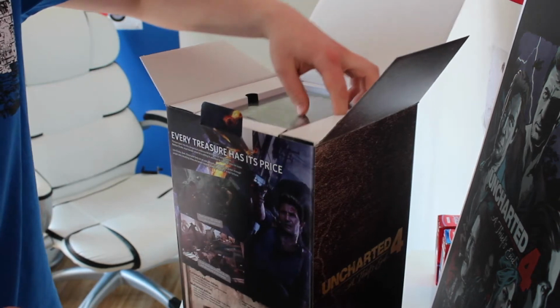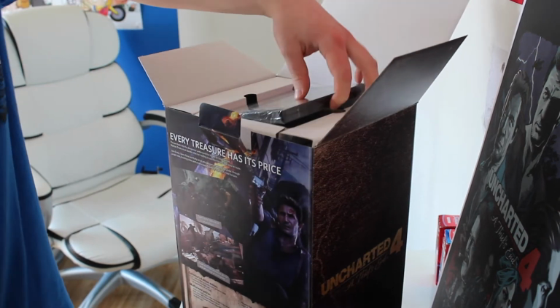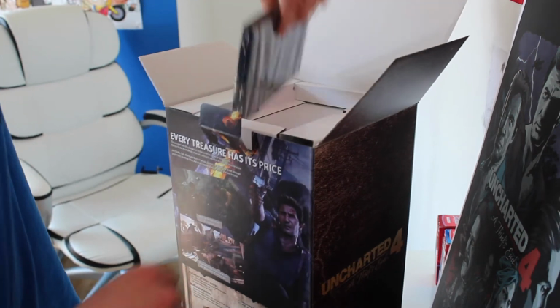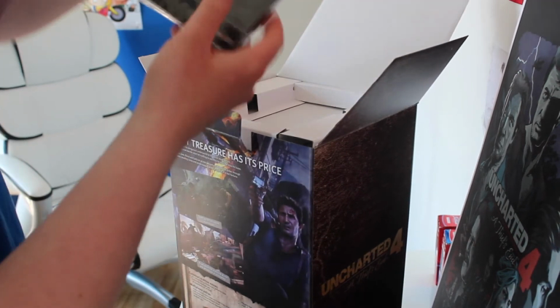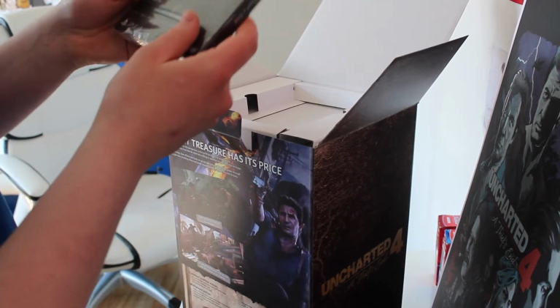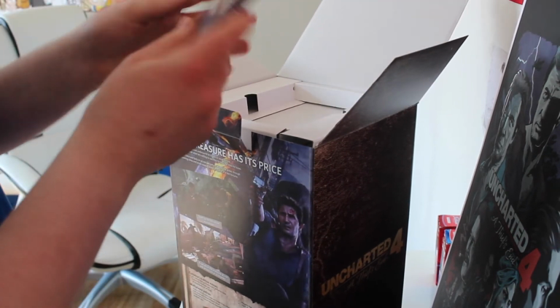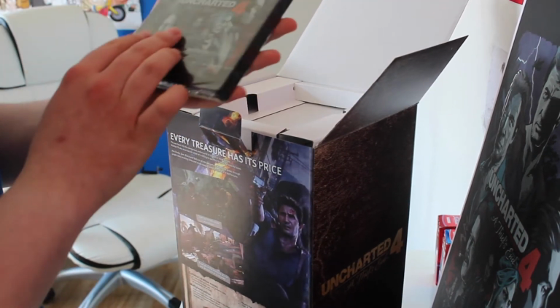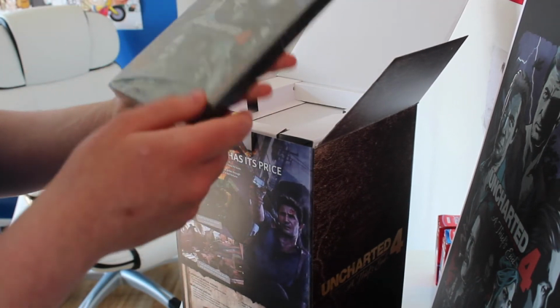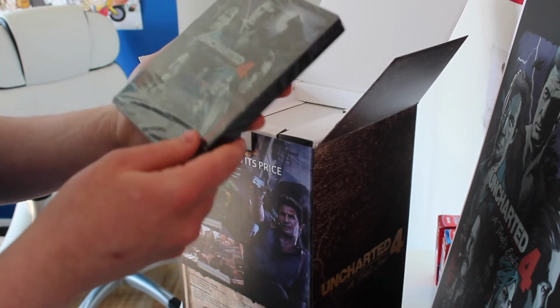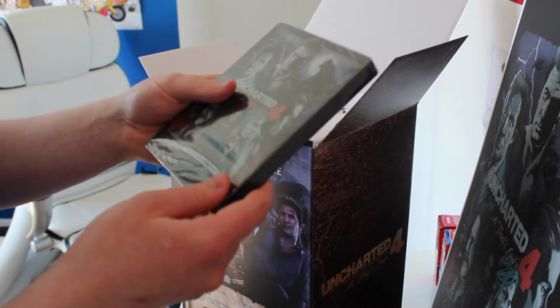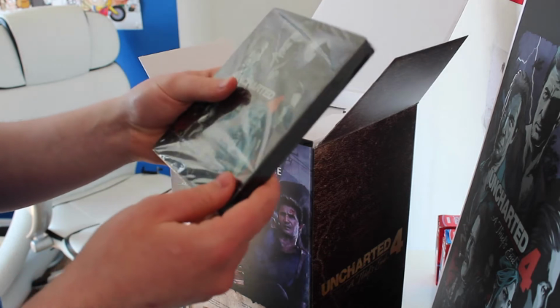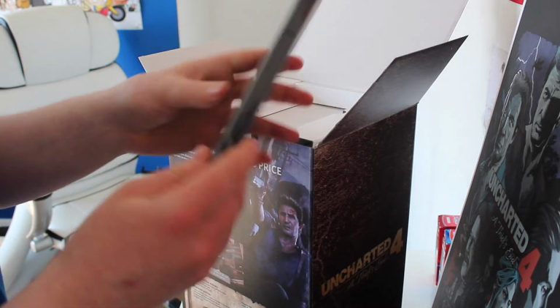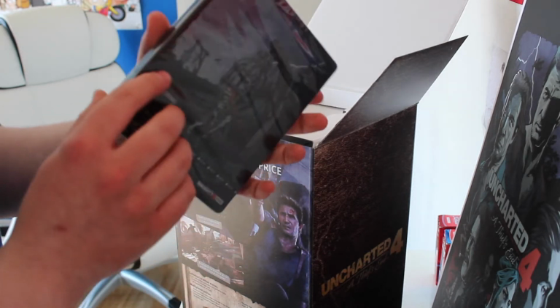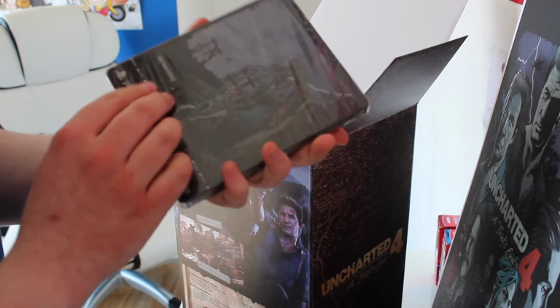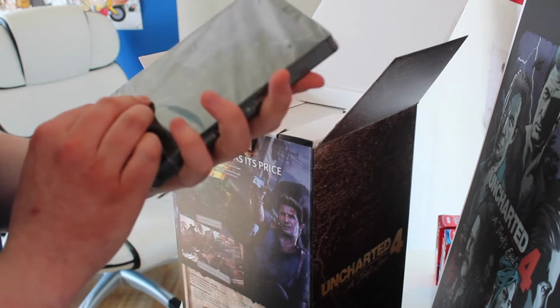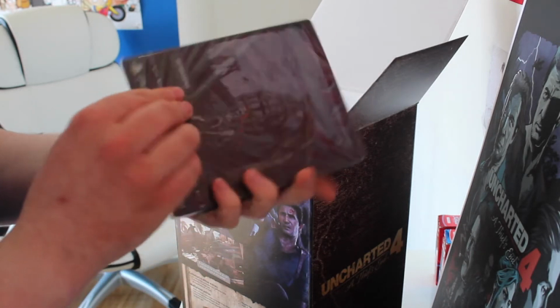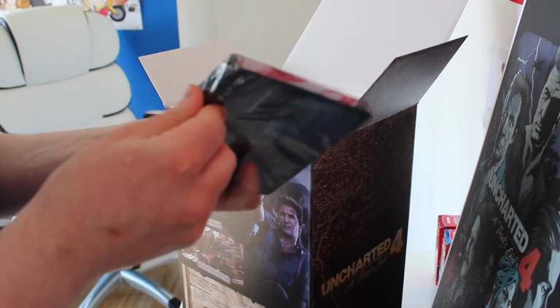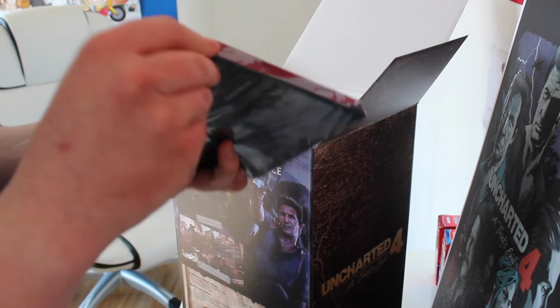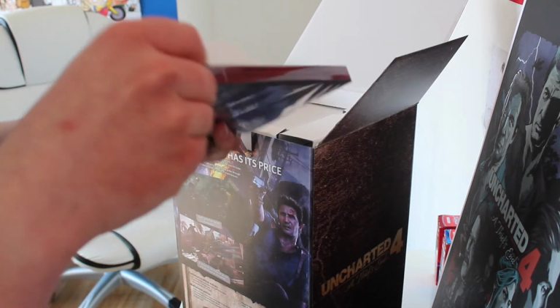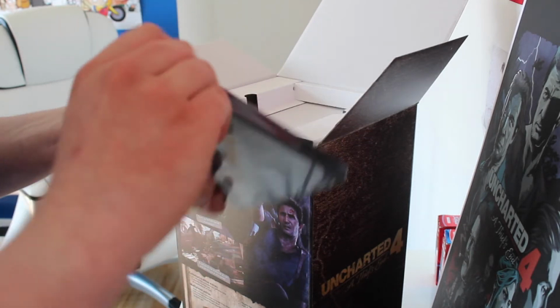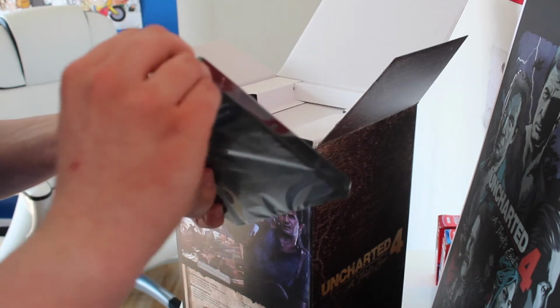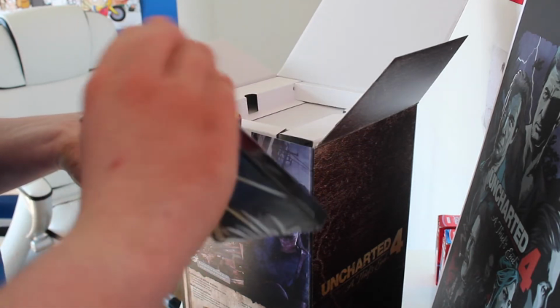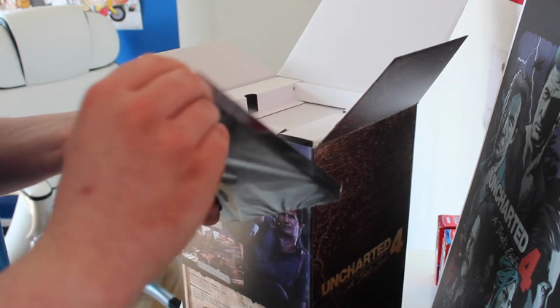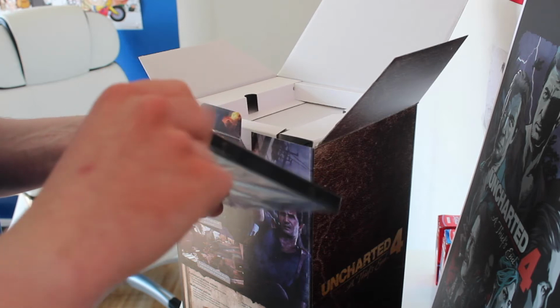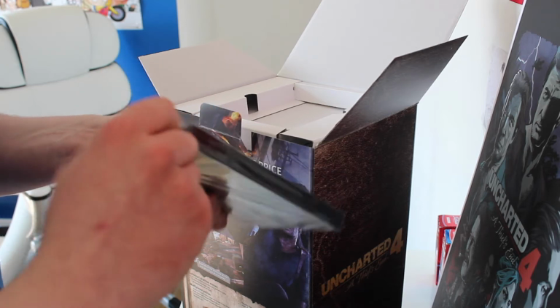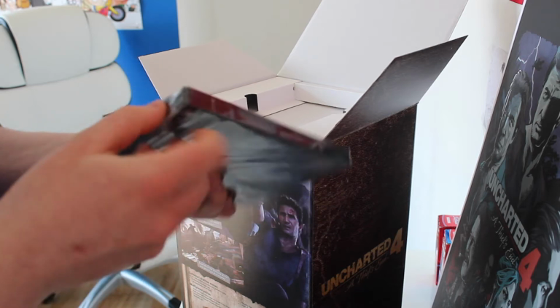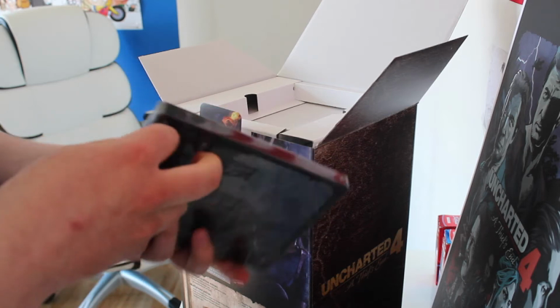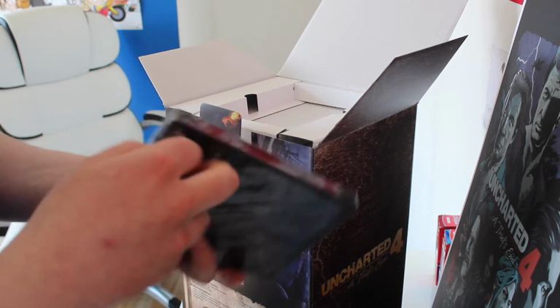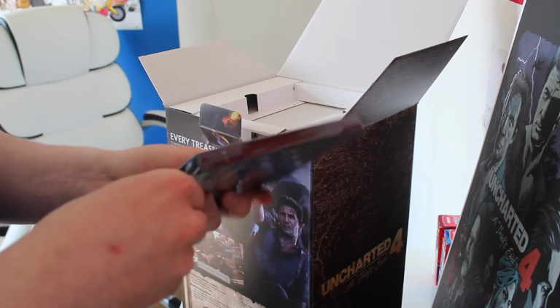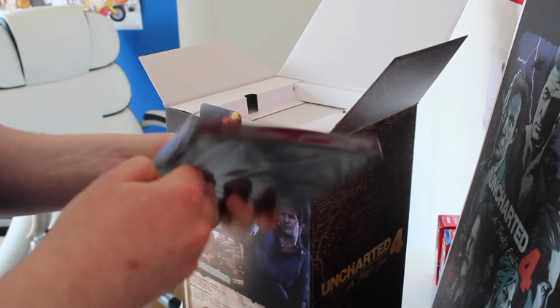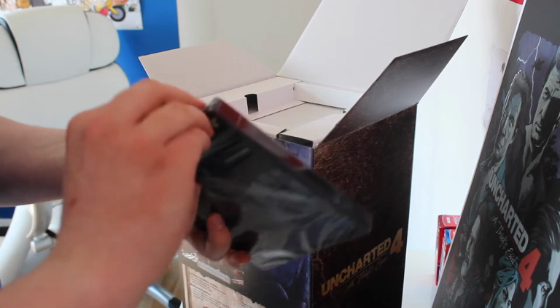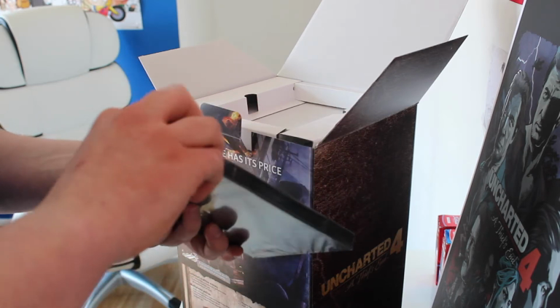And here it is — the game with a steel case. Steel case, I'm sorry. Let's open this up.